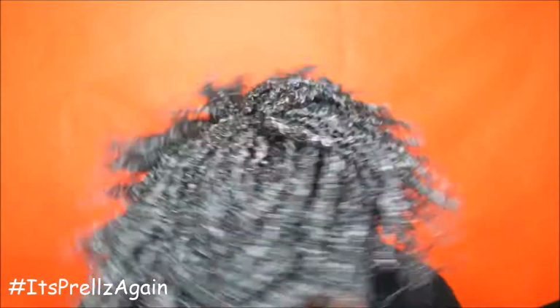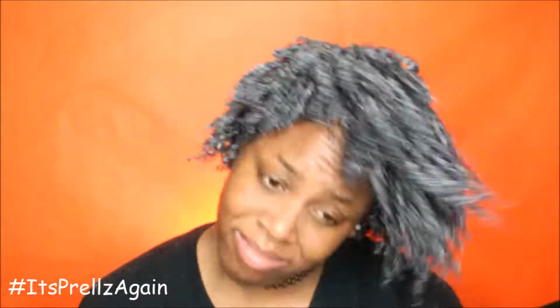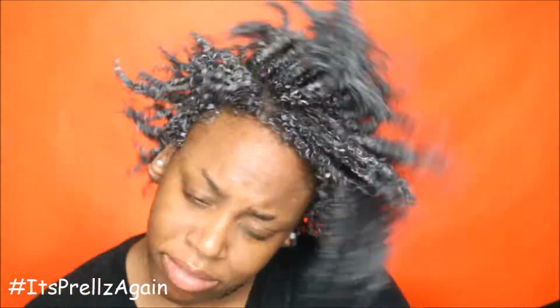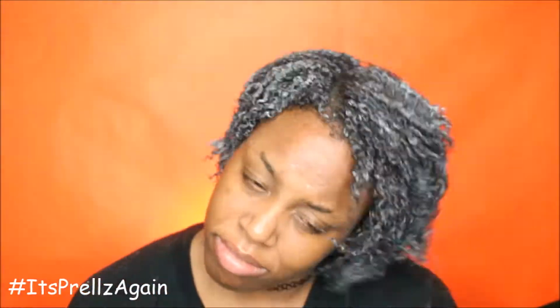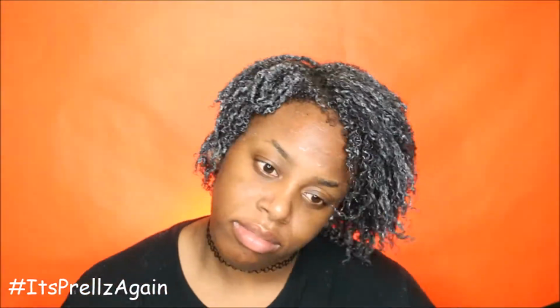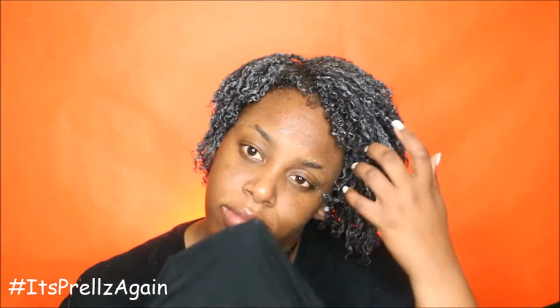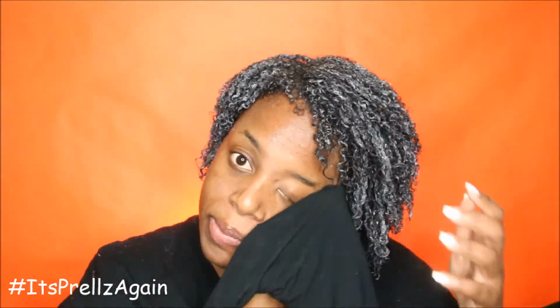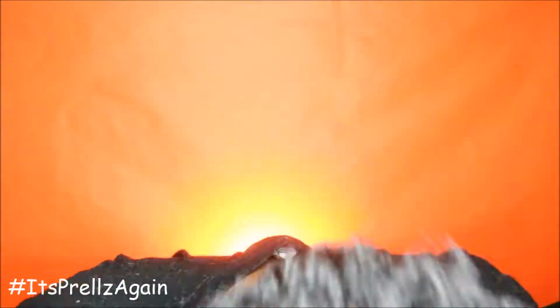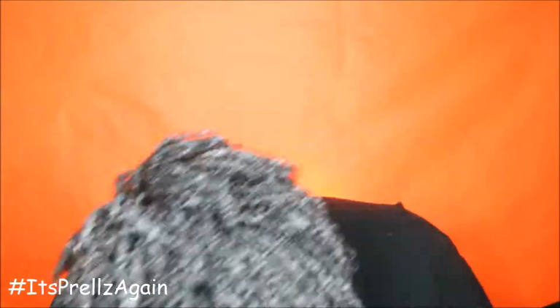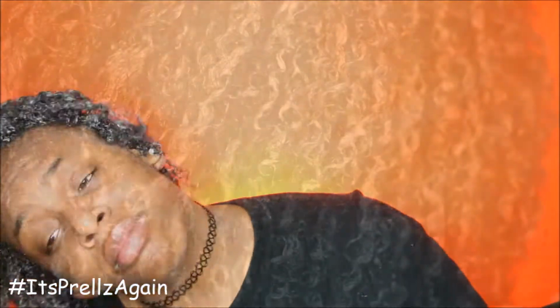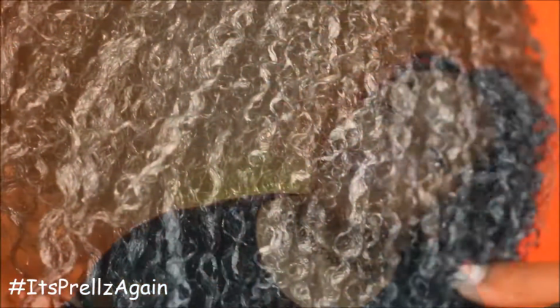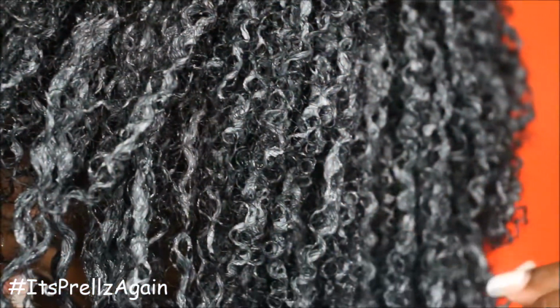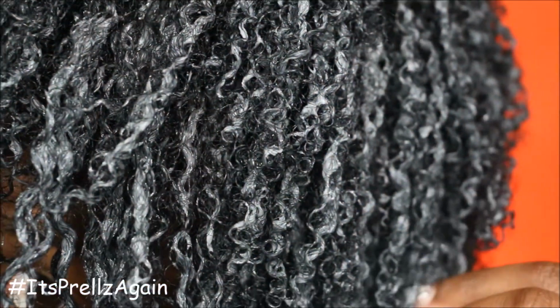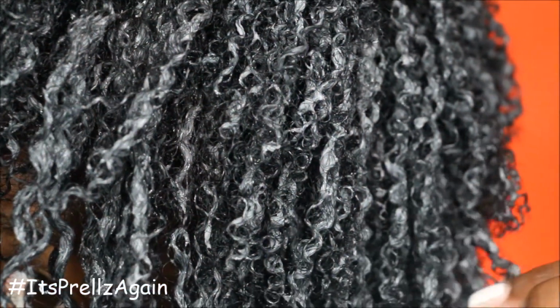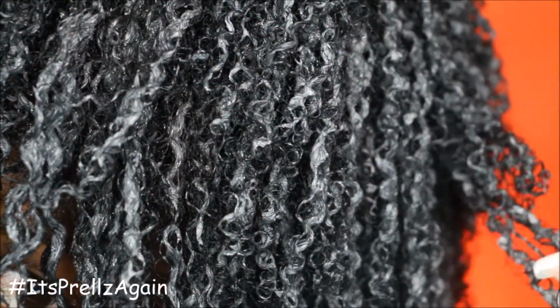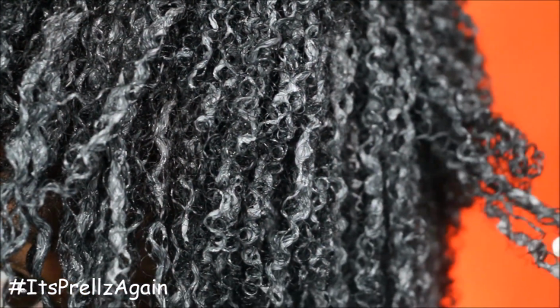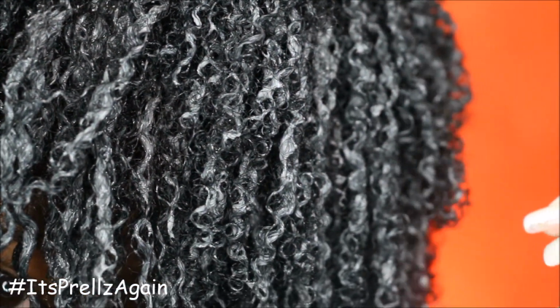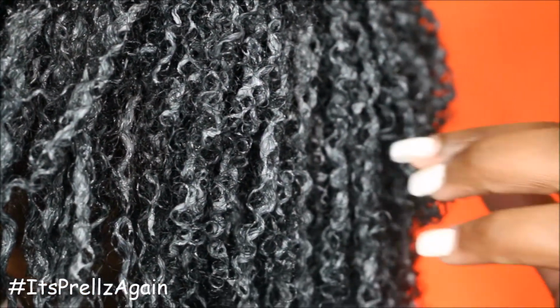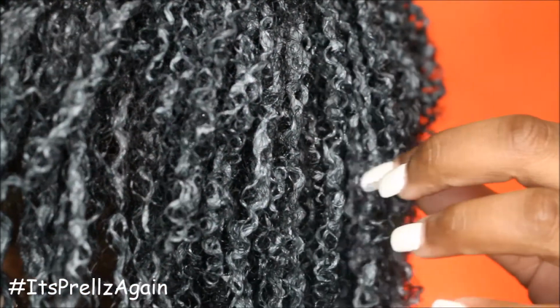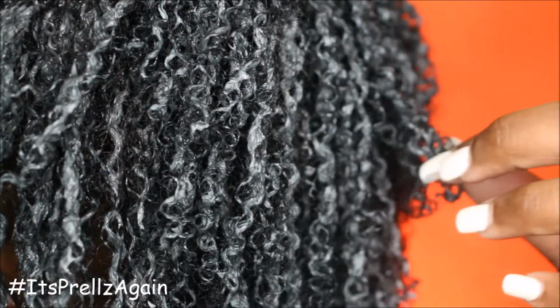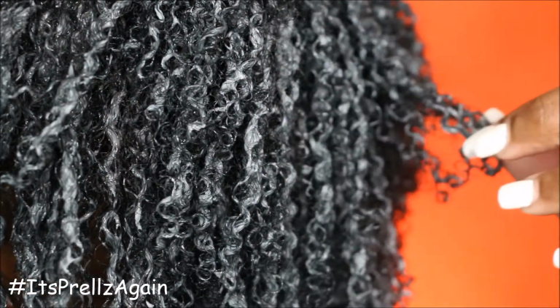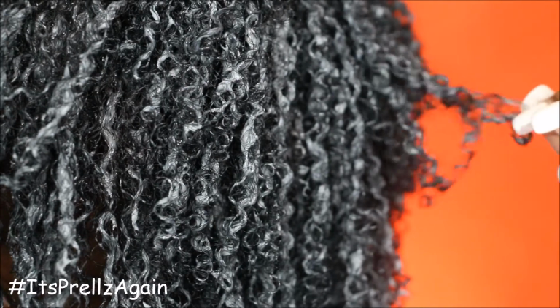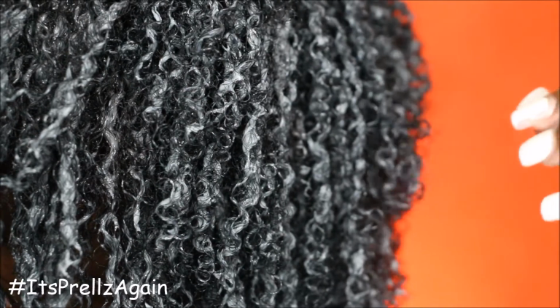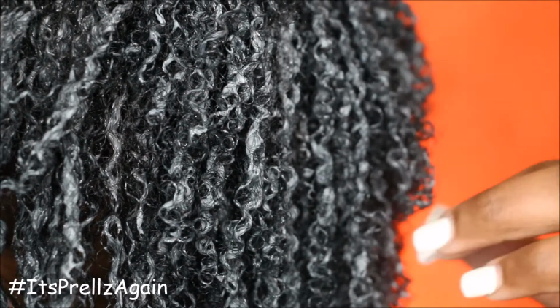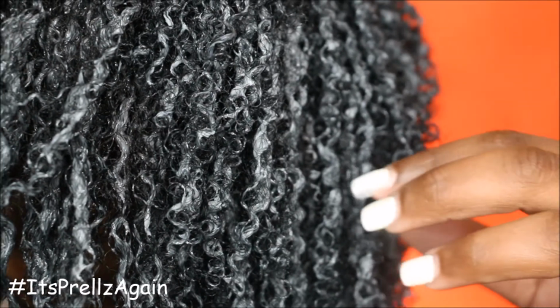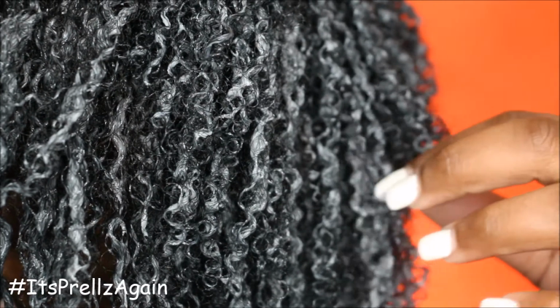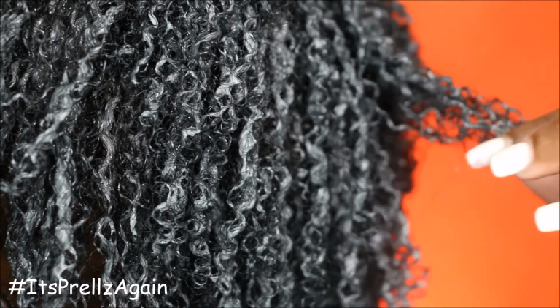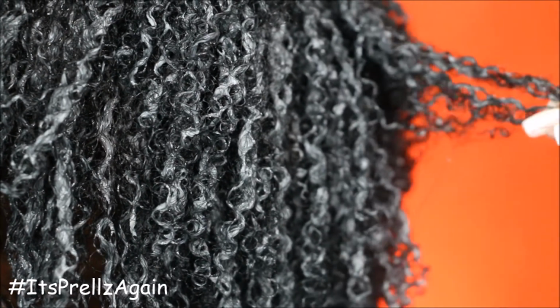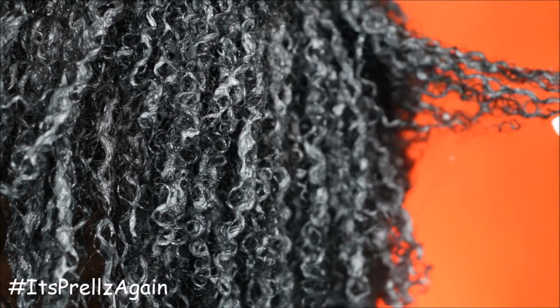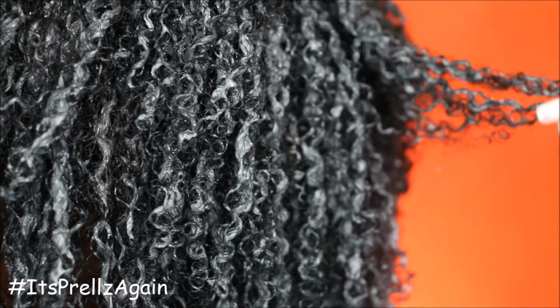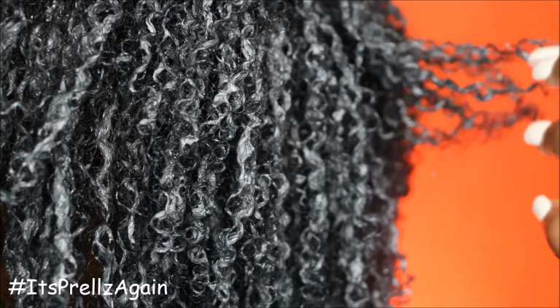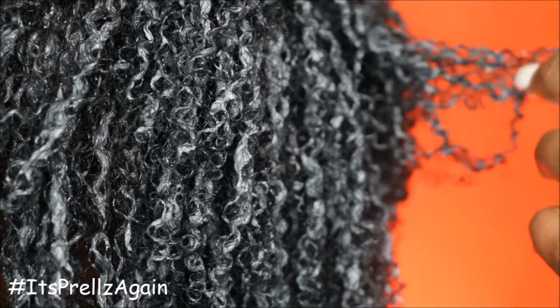Because I did it that night it took a longer time for my hair to dry. Closer up, this is the texture shot of the wash and go. As you can see, you can actually see the curl or the coil, the coiliness of my hair.